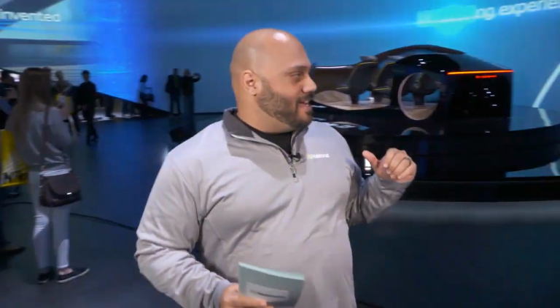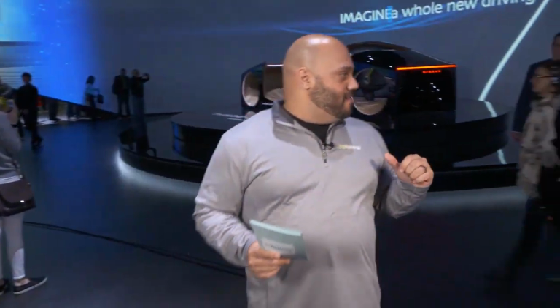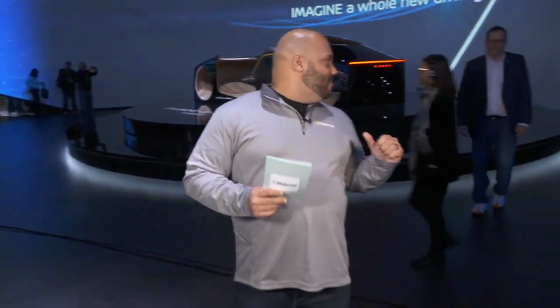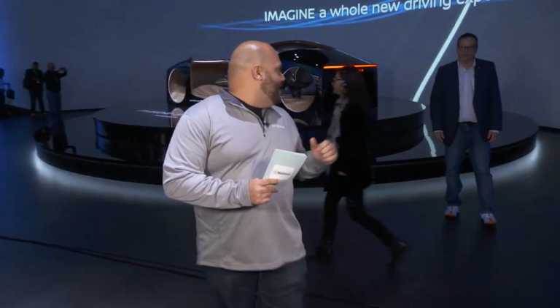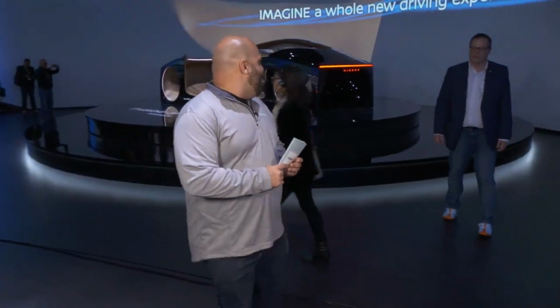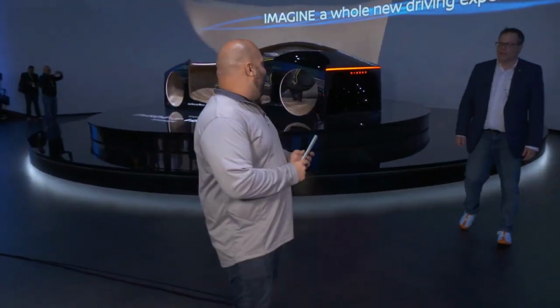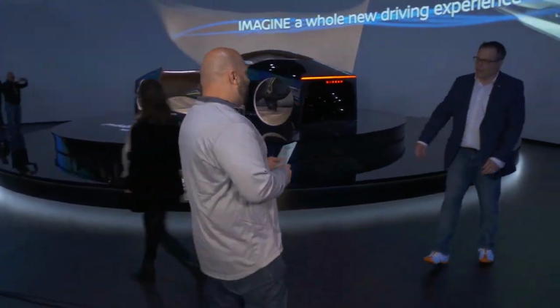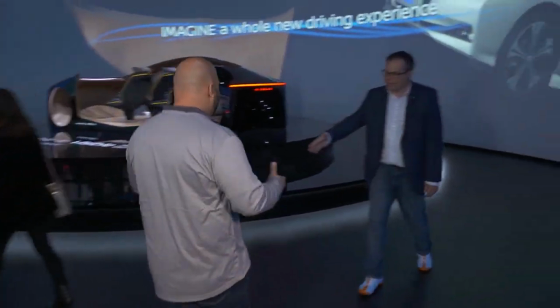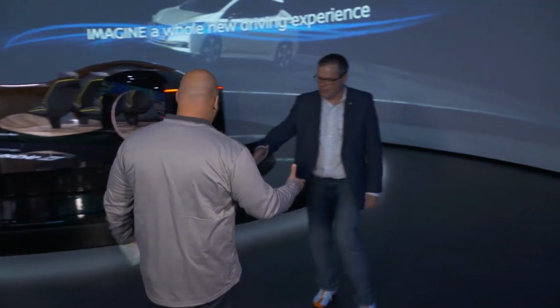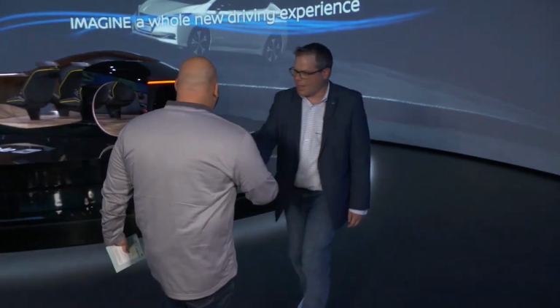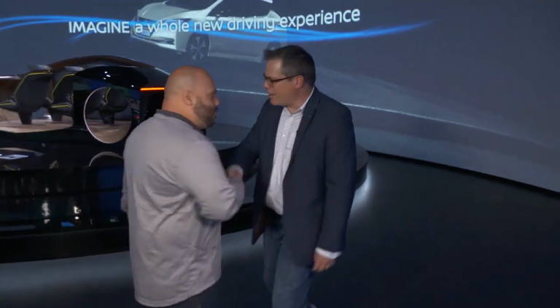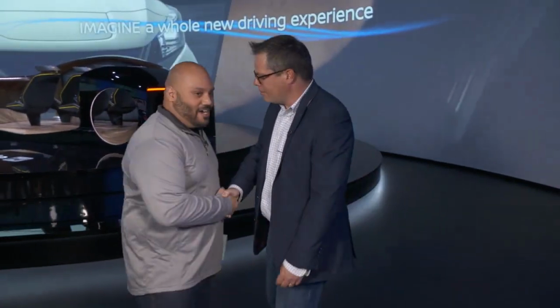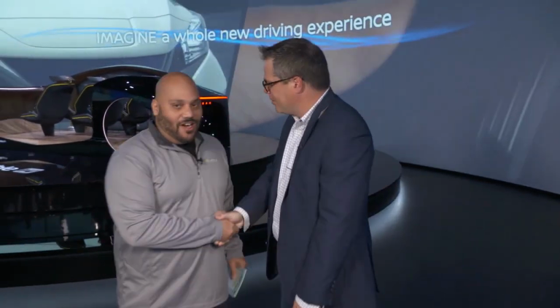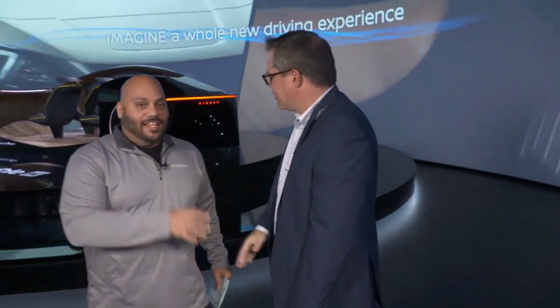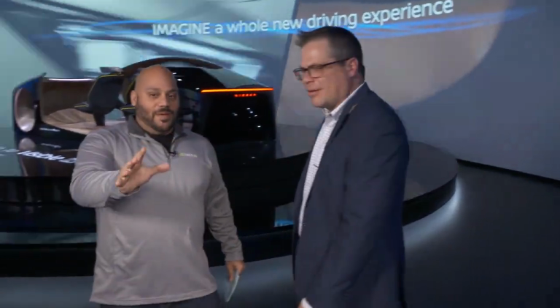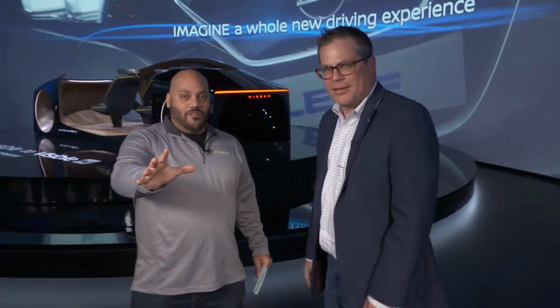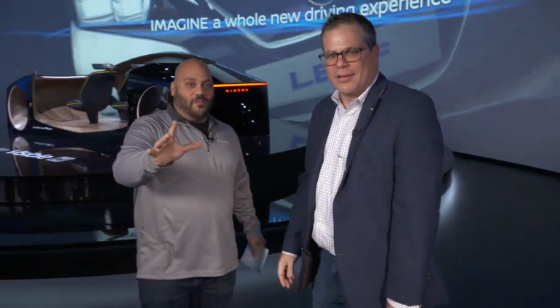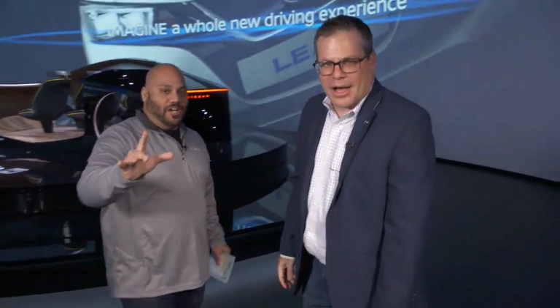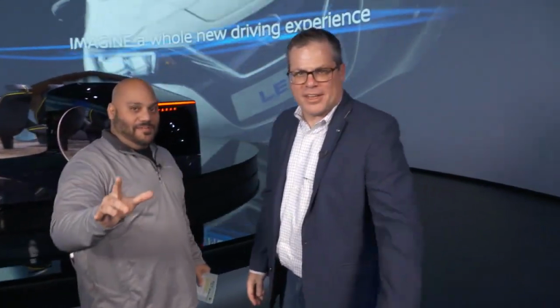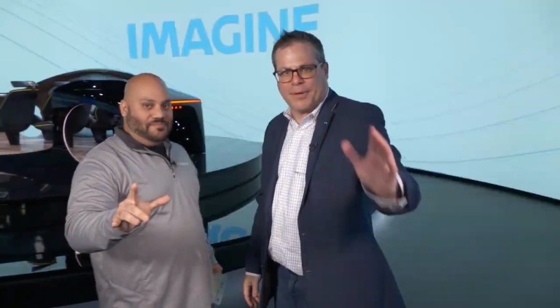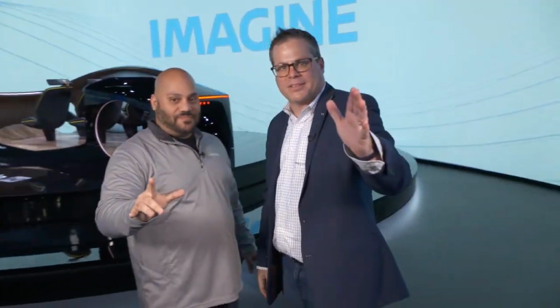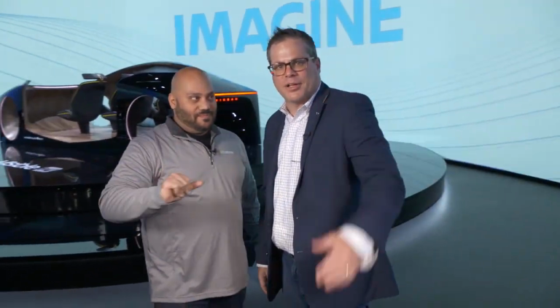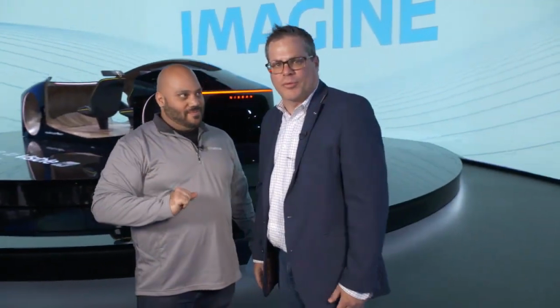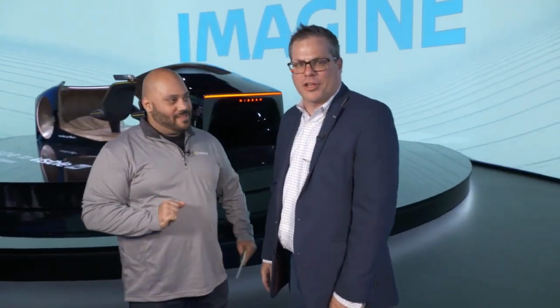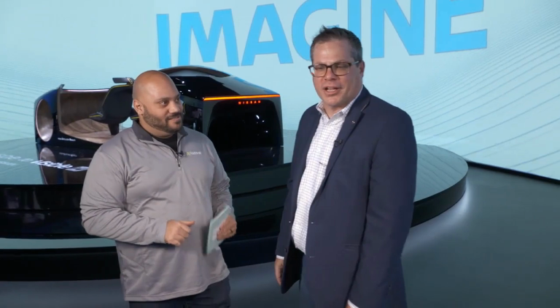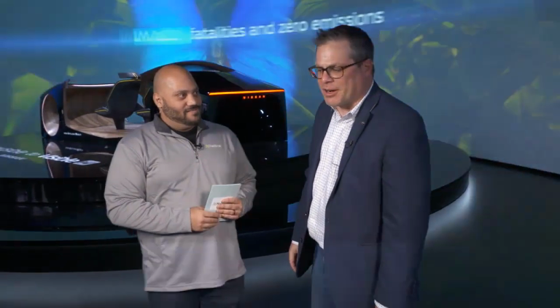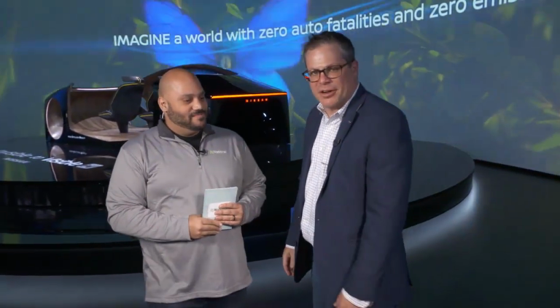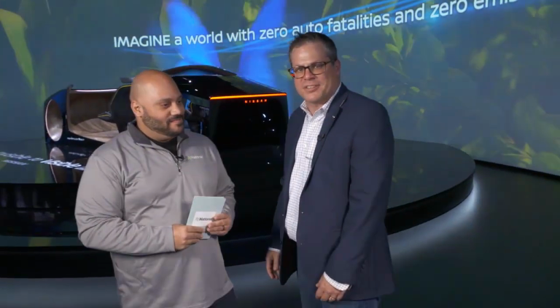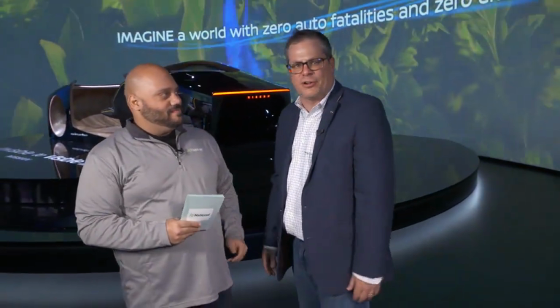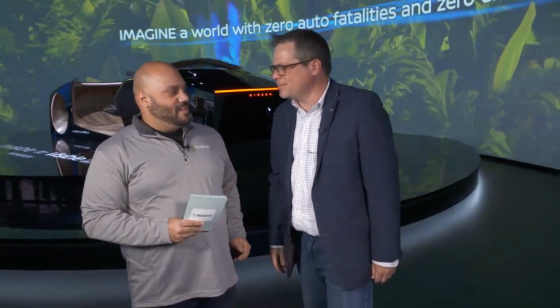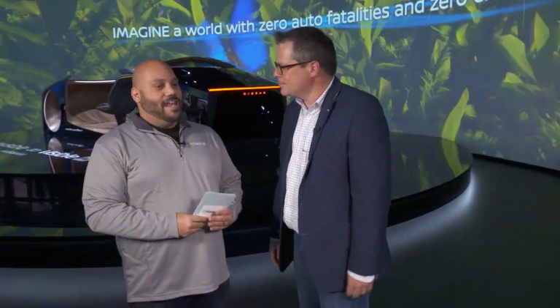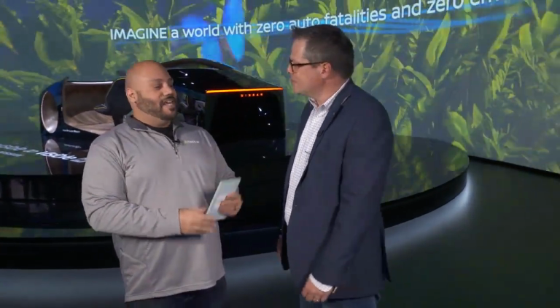Hey, how you doing? Tell people who you are. I am Dan Pass, I'm the Global Product Communications Director at Nissan Global.